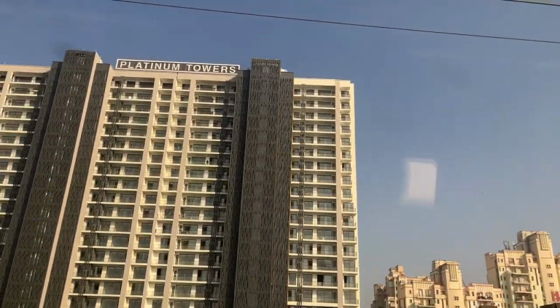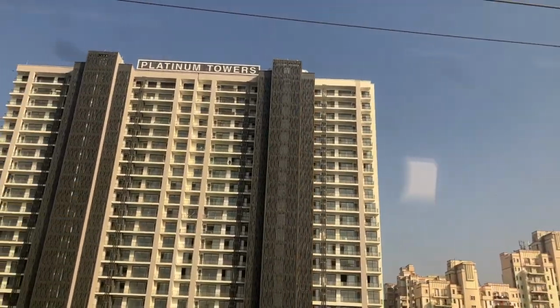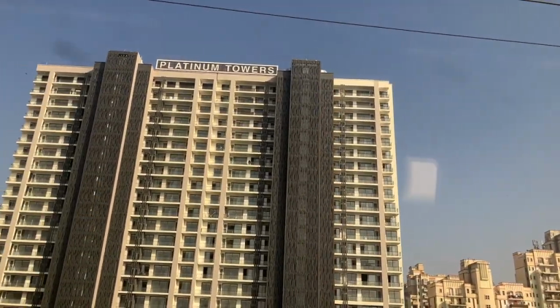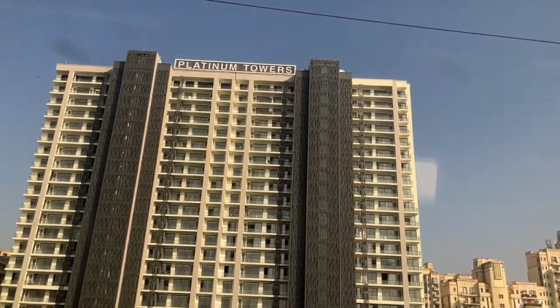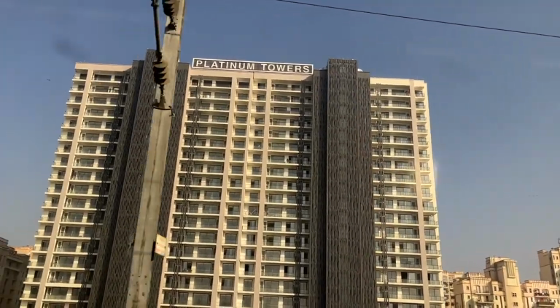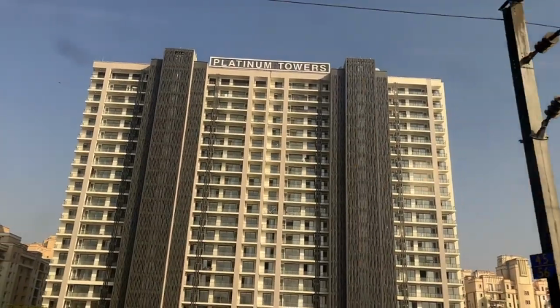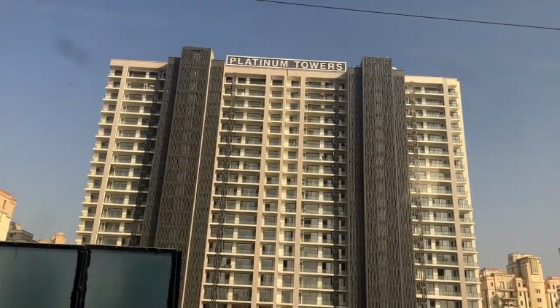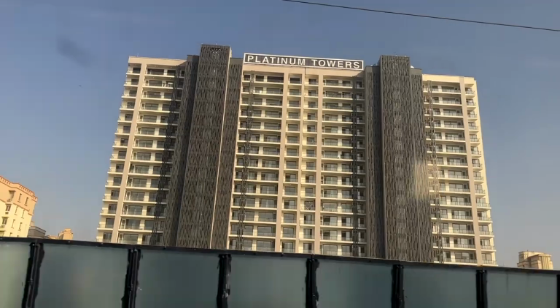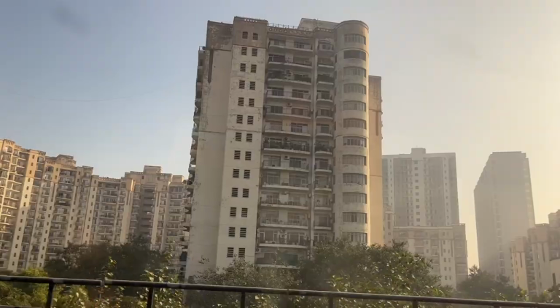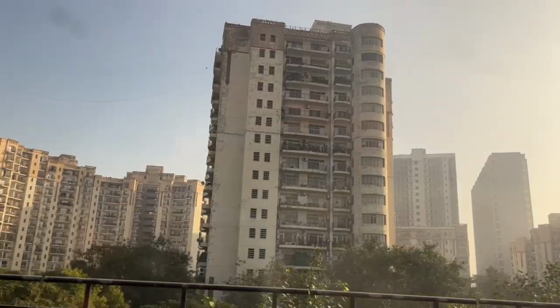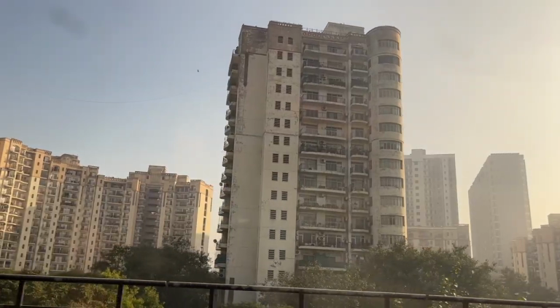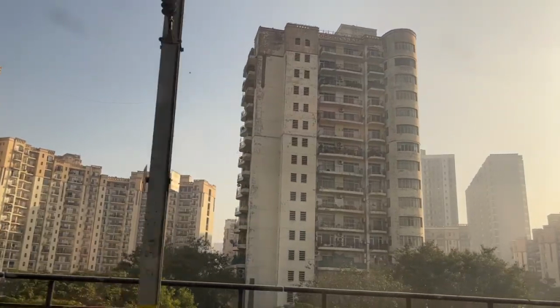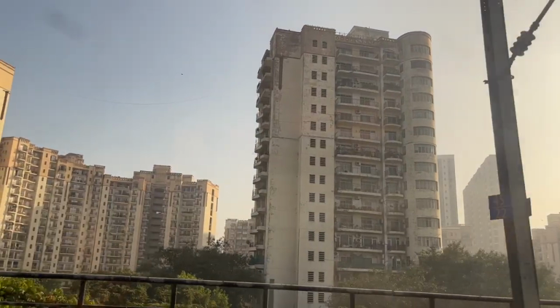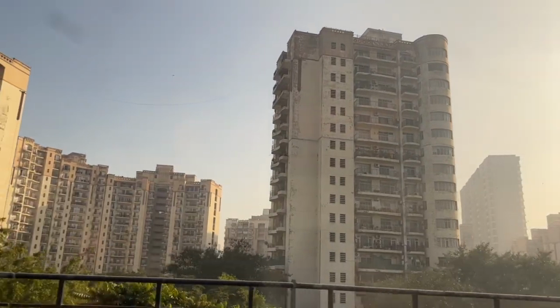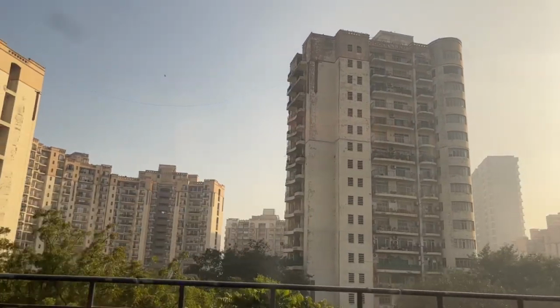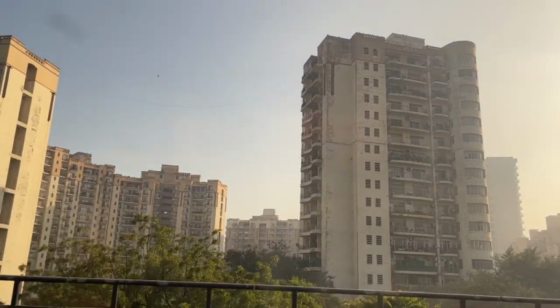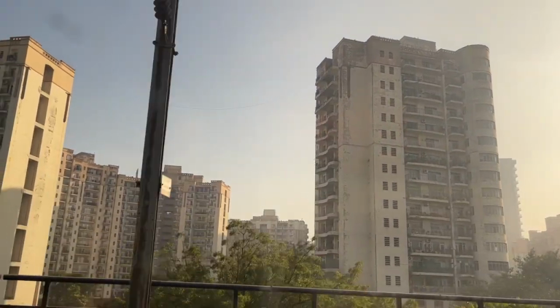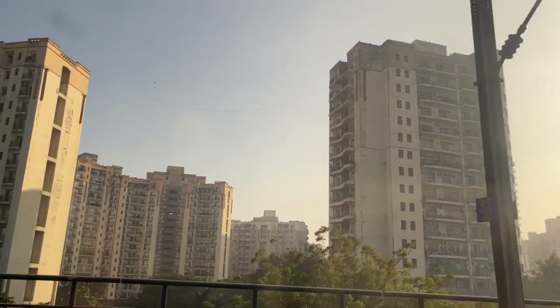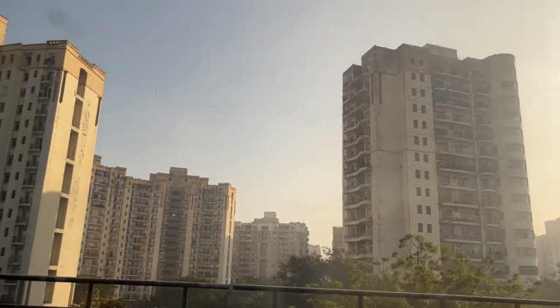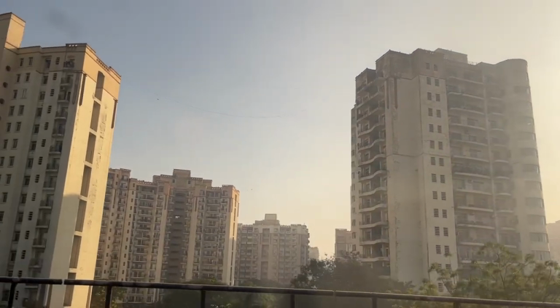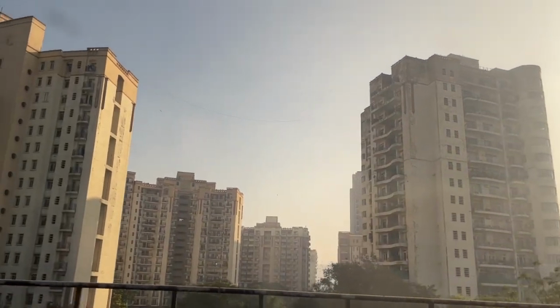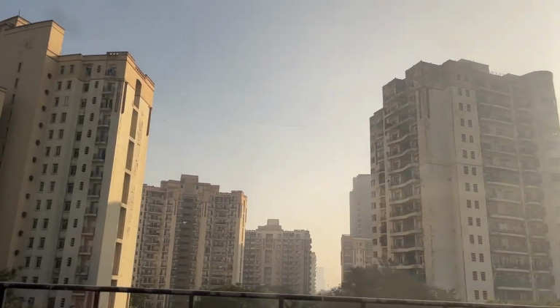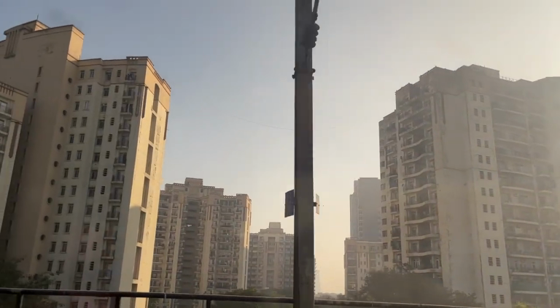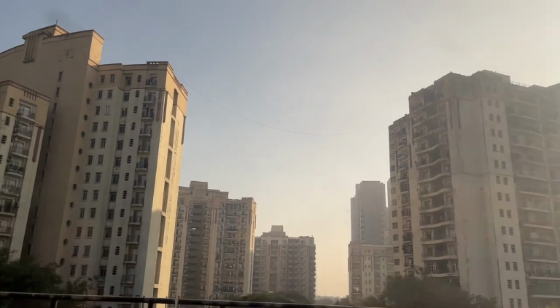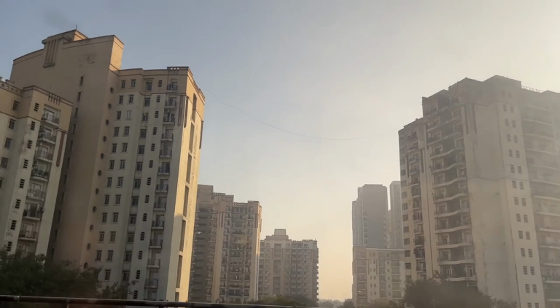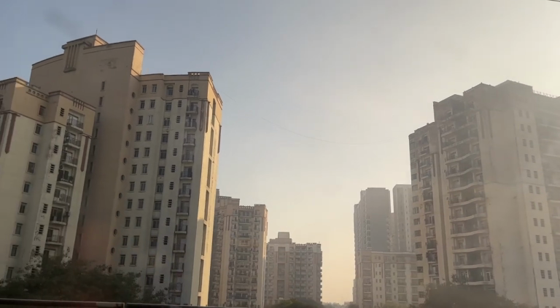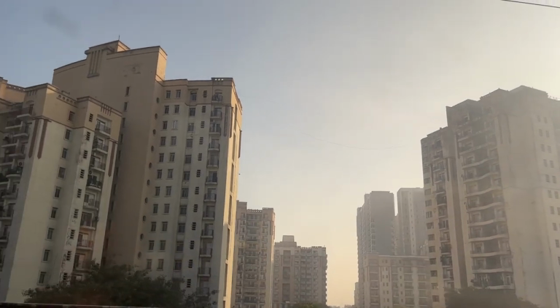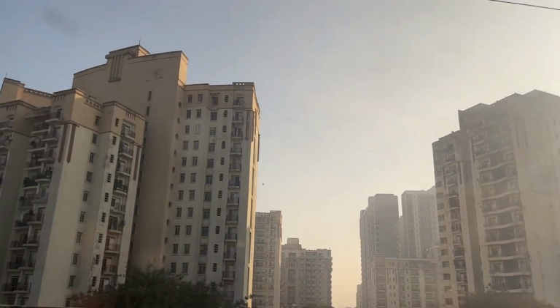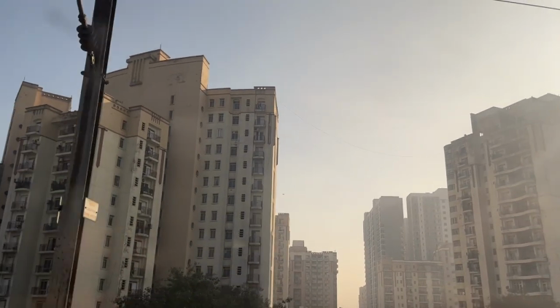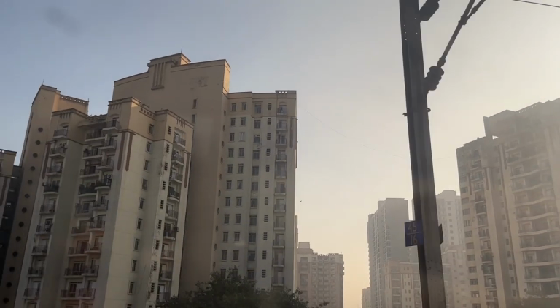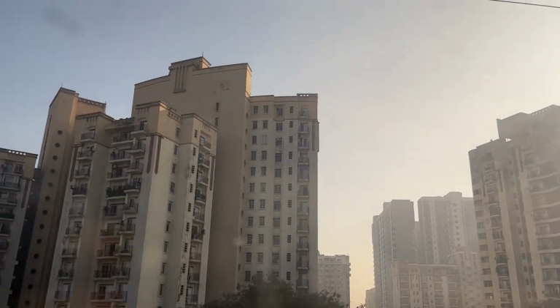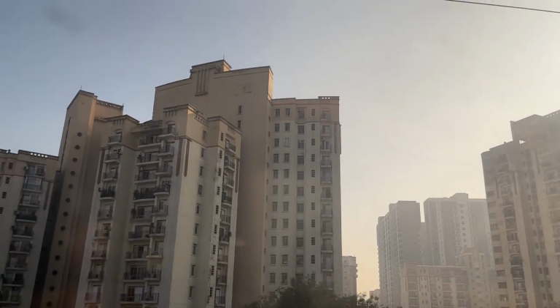It runs from 6 a.m. to 10 p.m. with trains coming every few minutes during the main hours. I booked my Airbnb near the metro station so that if I wanted to go into Delhi, I easily could do that.